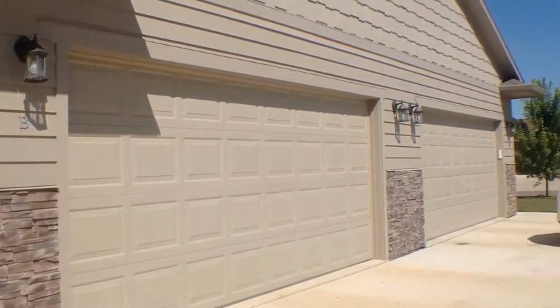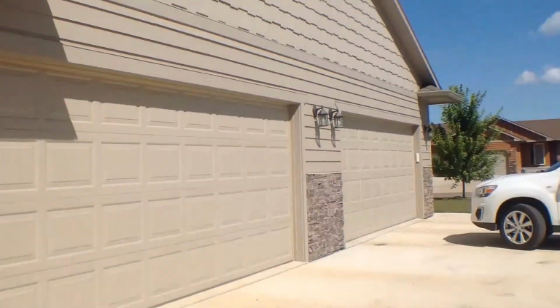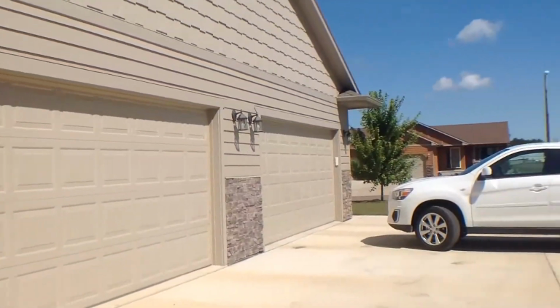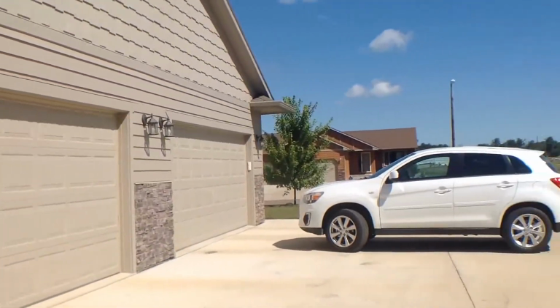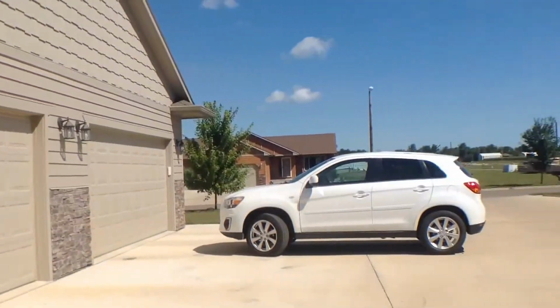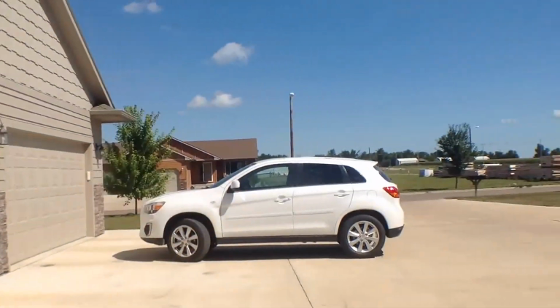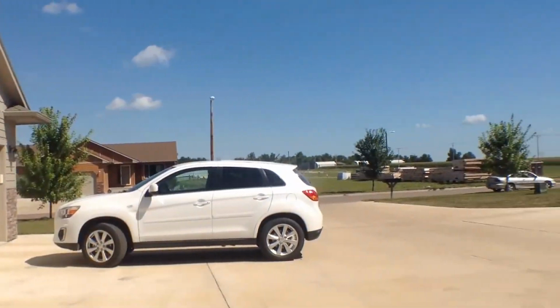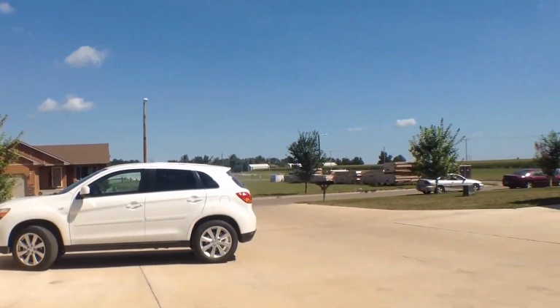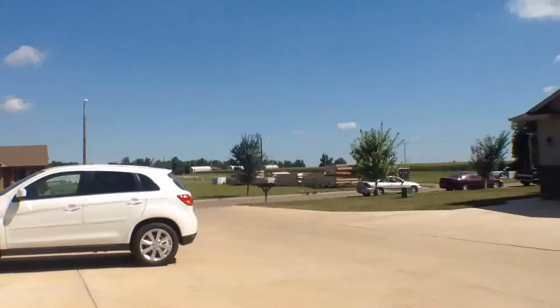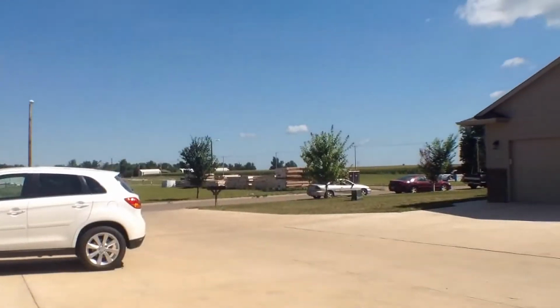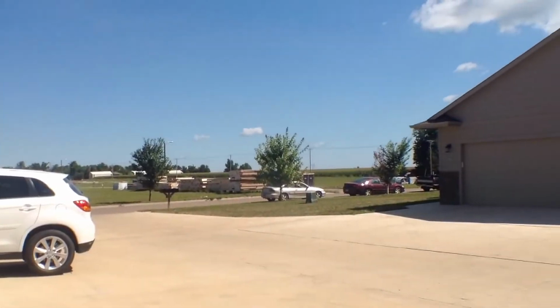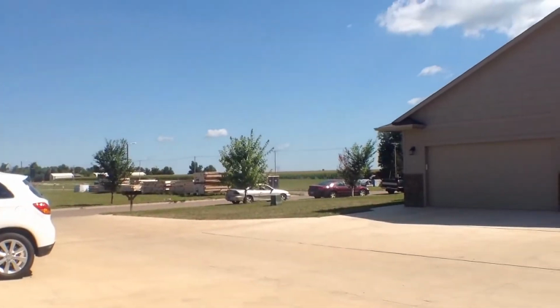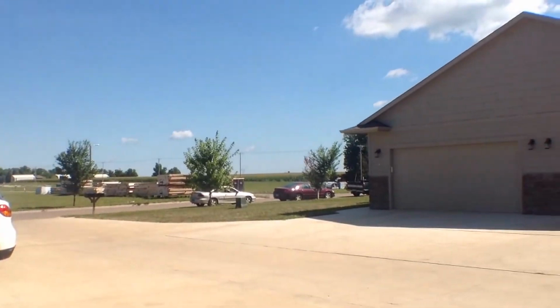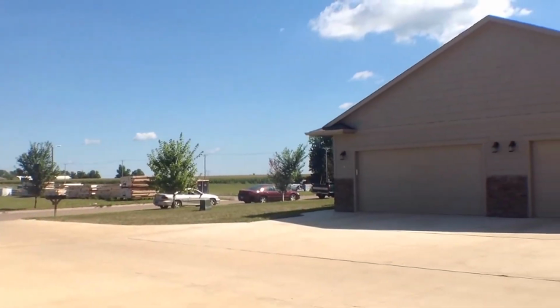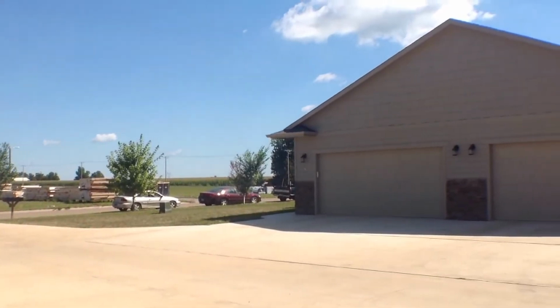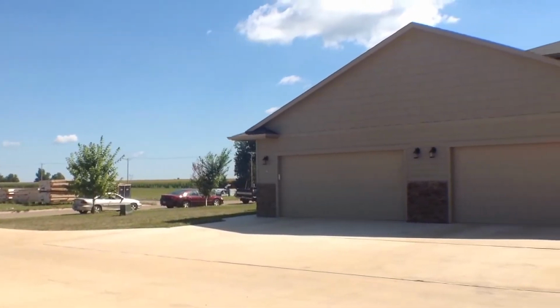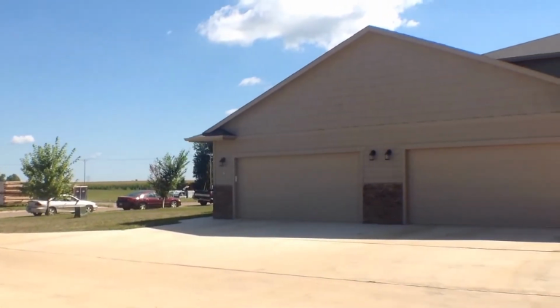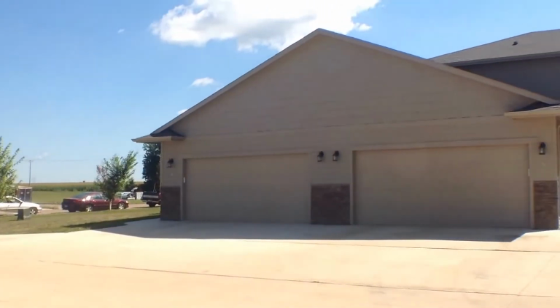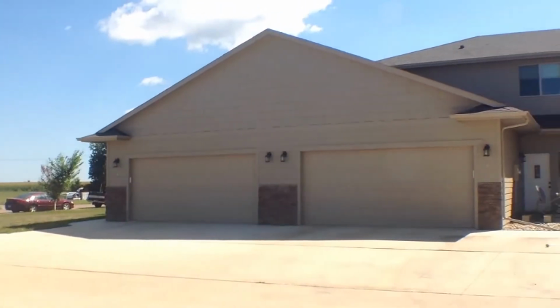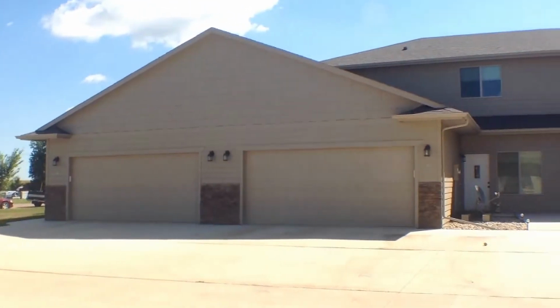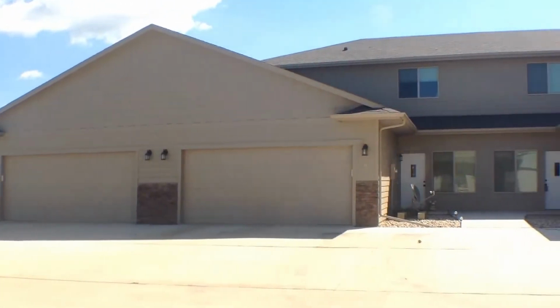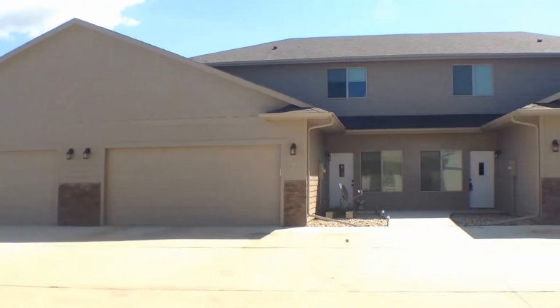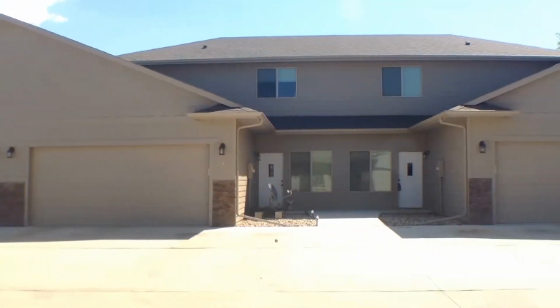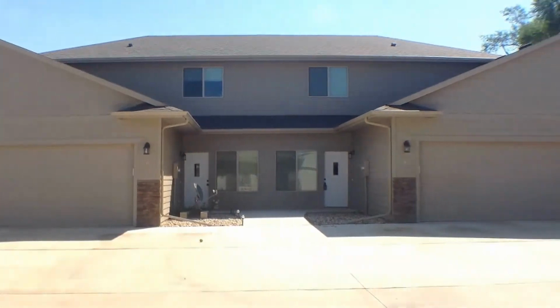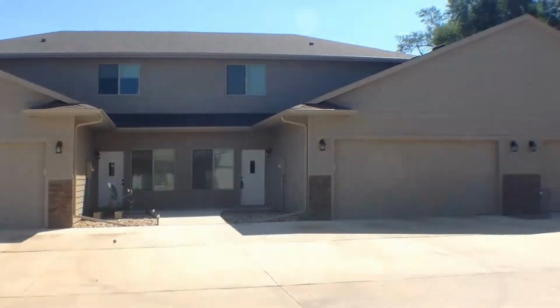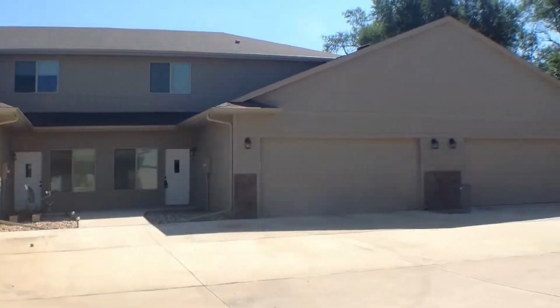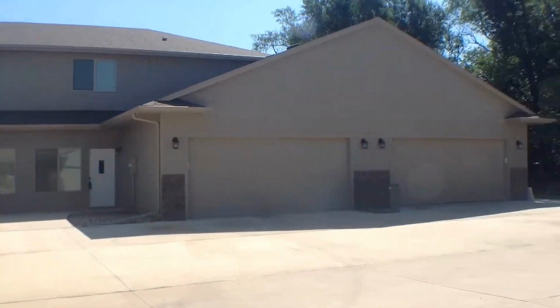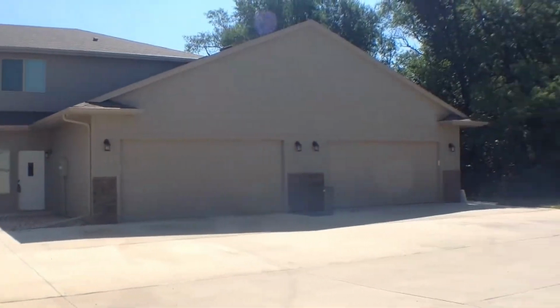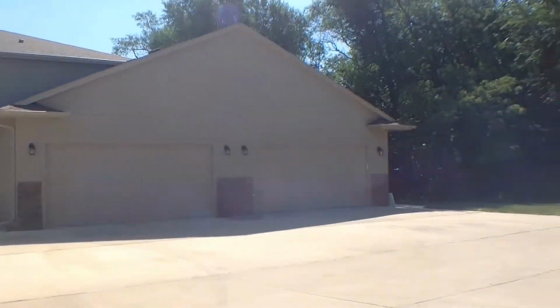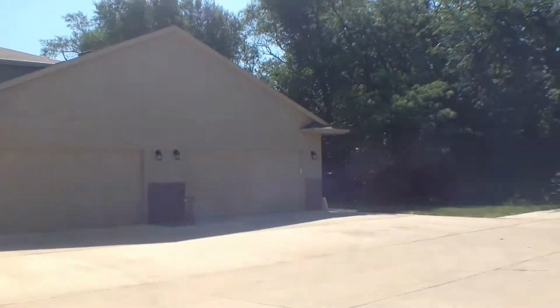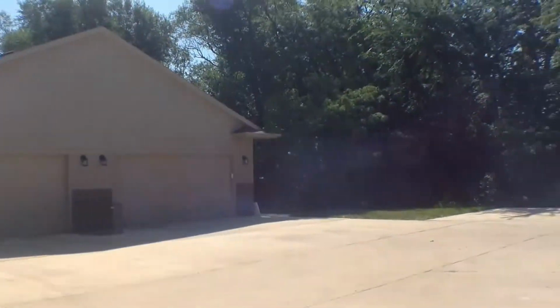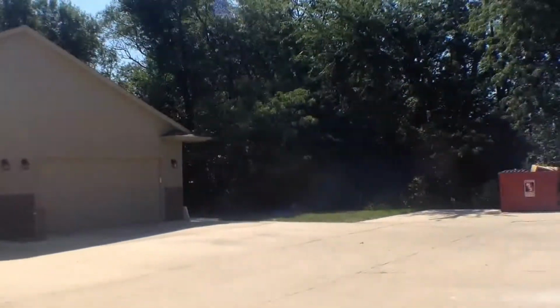As you can see, you are on the edge of Harrisburg, closest to Sioux Falls. It's about a 10 minute drive, so it's really convenient, but it gives you that quiet atmosphere.